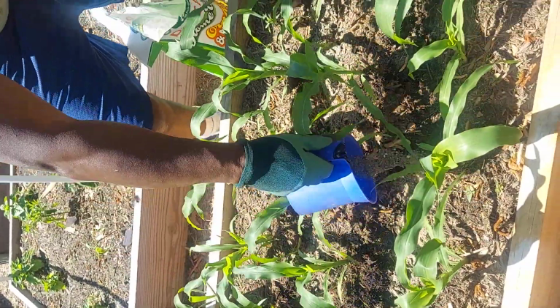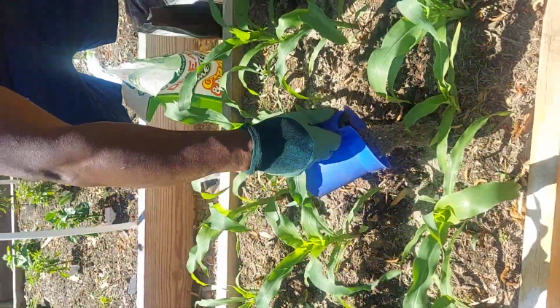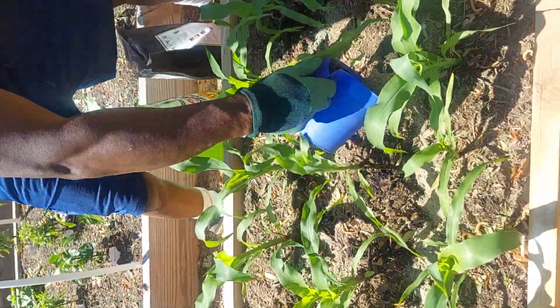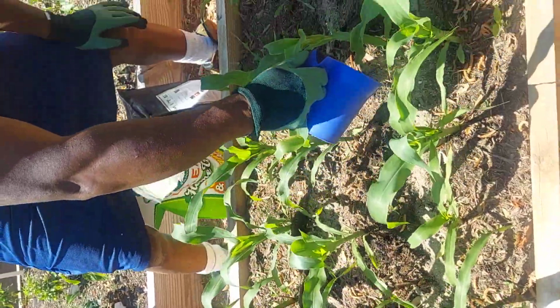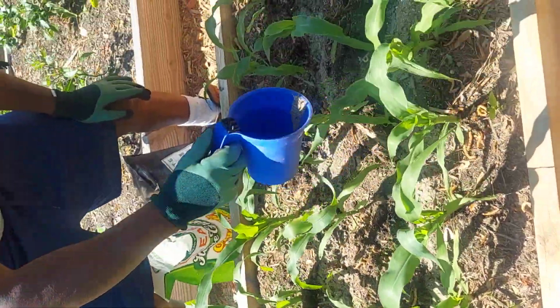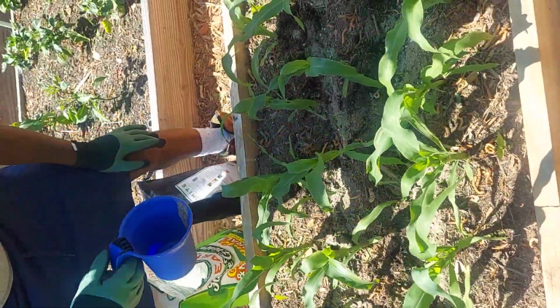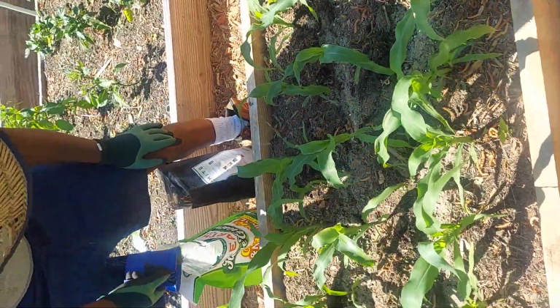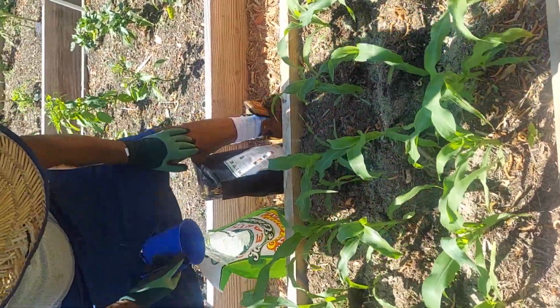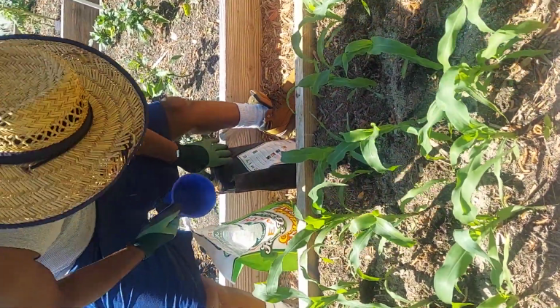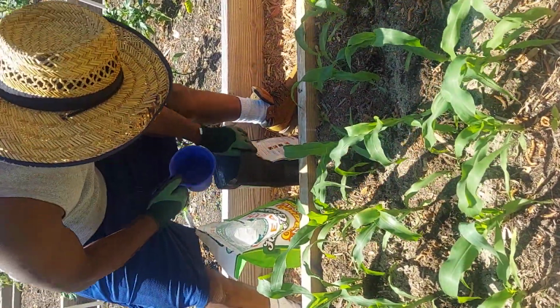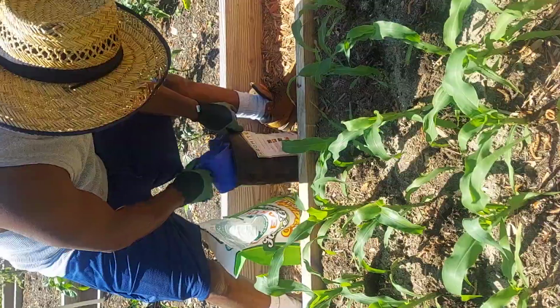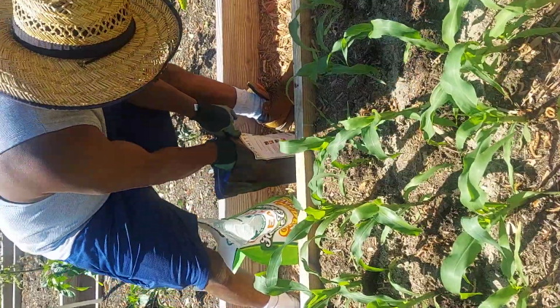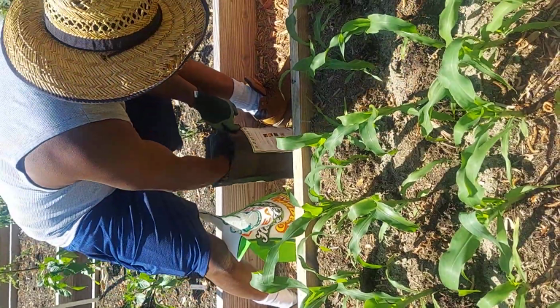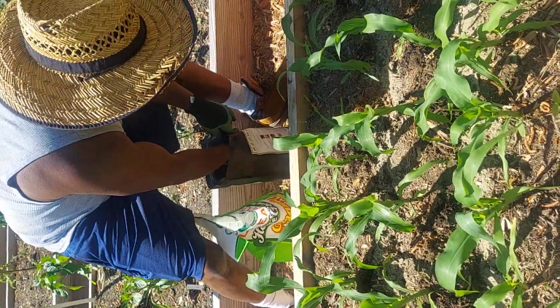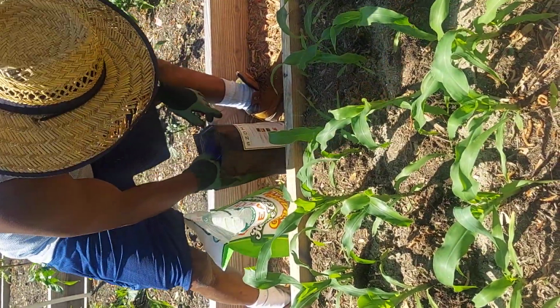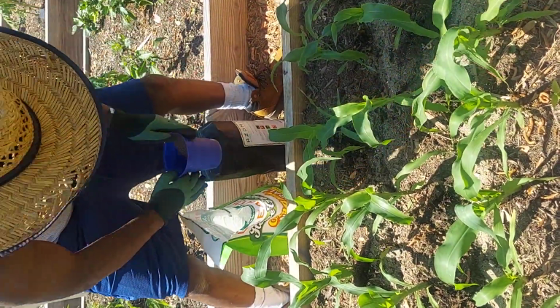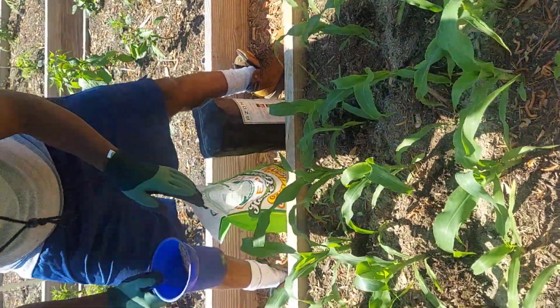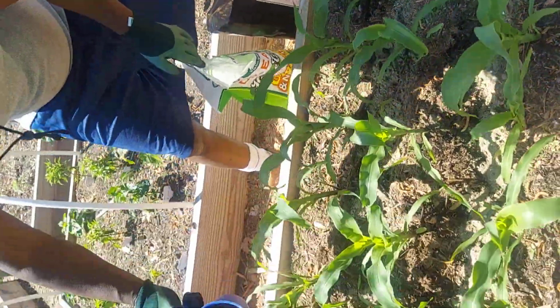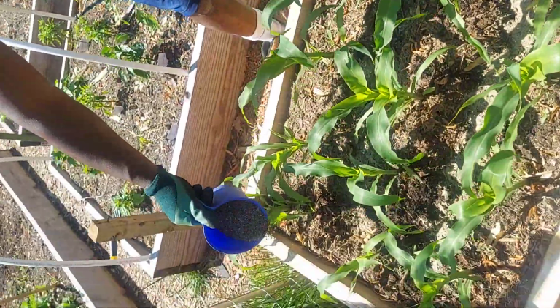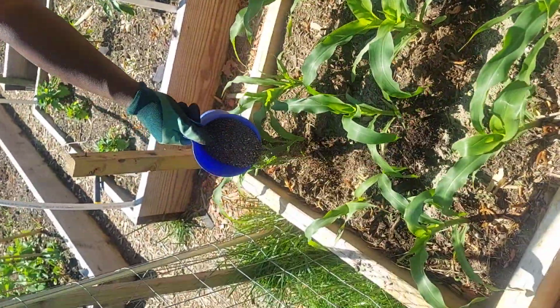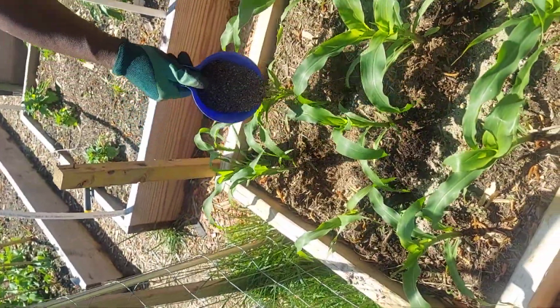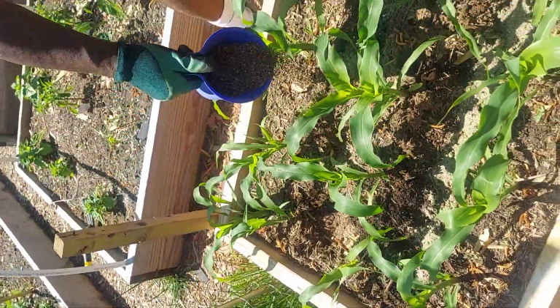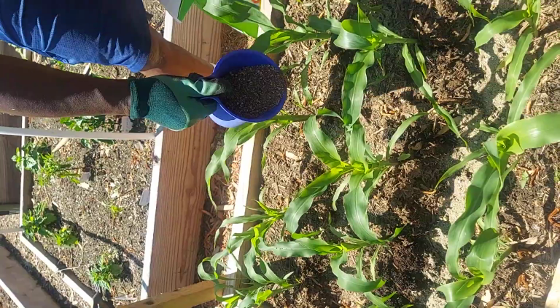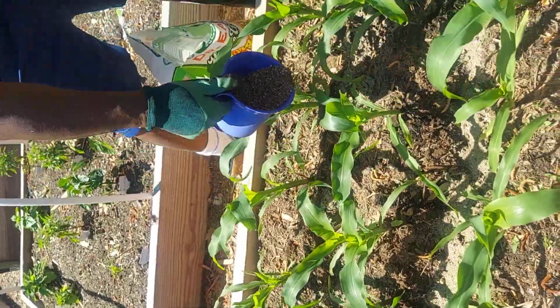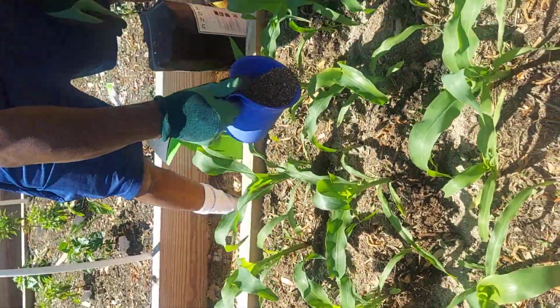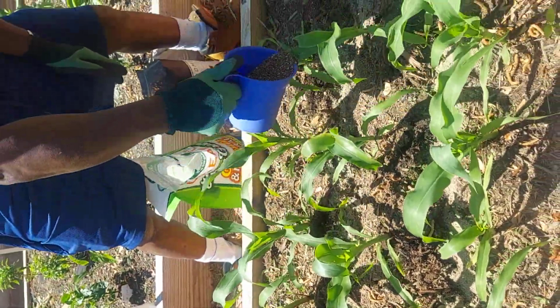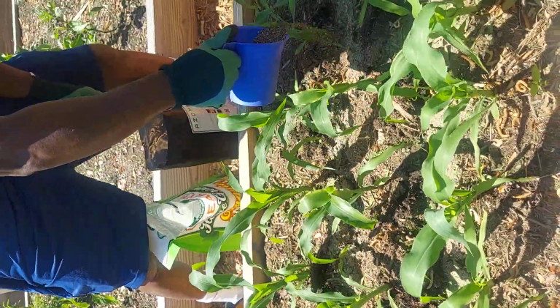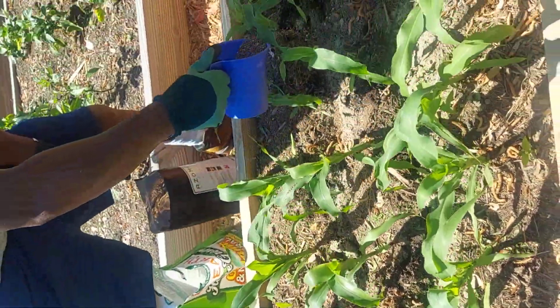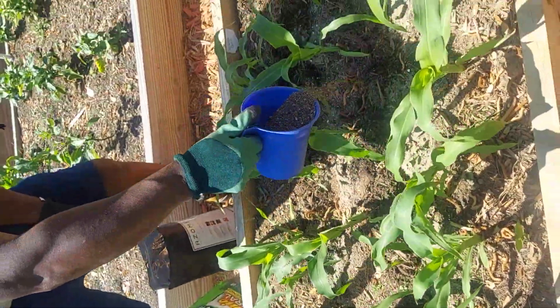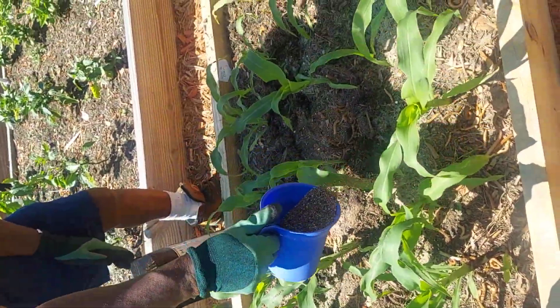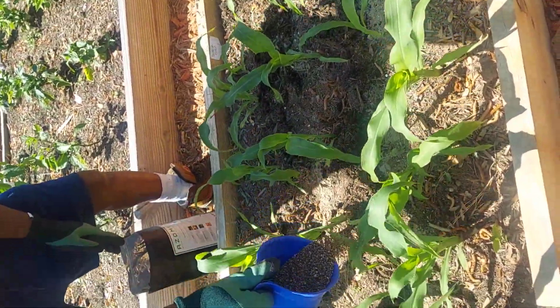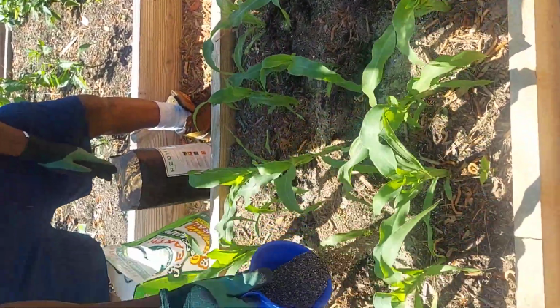Let's spread this out a little bit — just a little bit of fertilizer. And look at this trace mineral fertilizer. Look at those big old yellow corns!